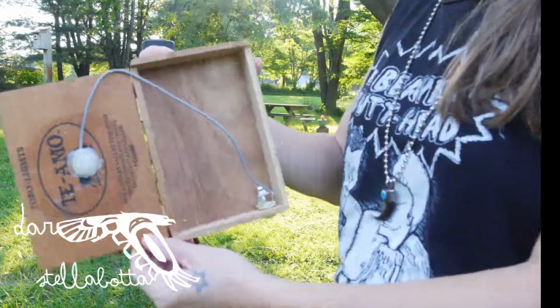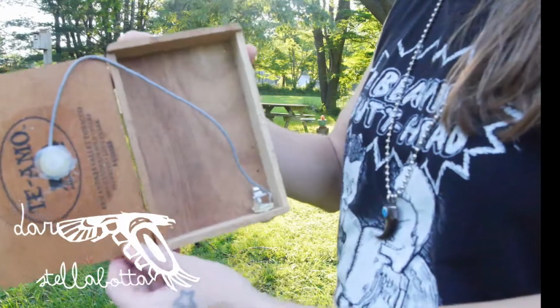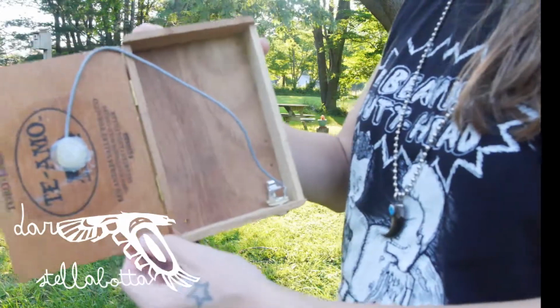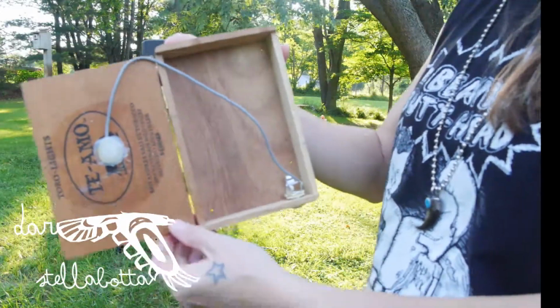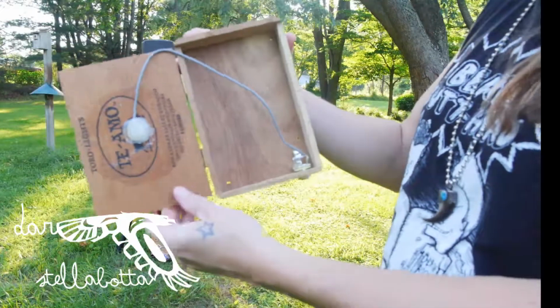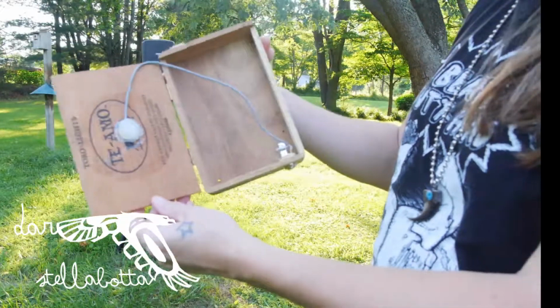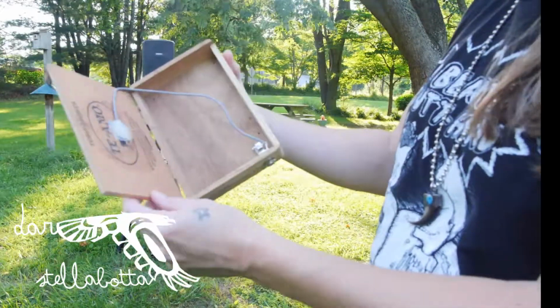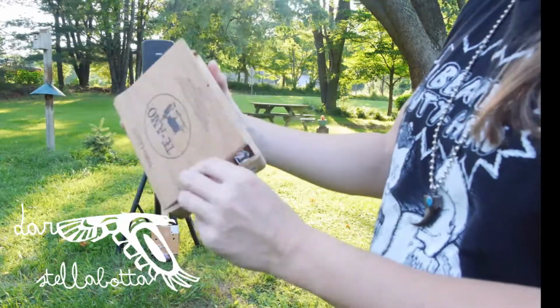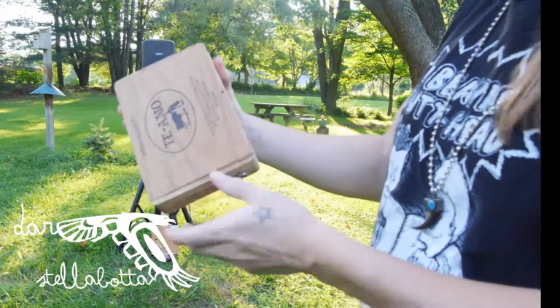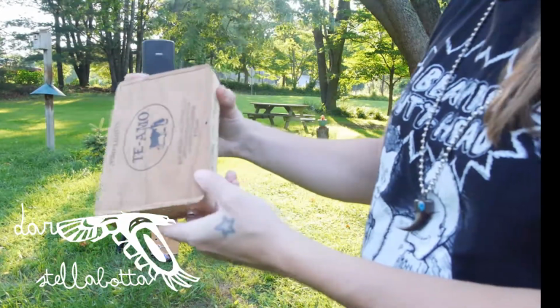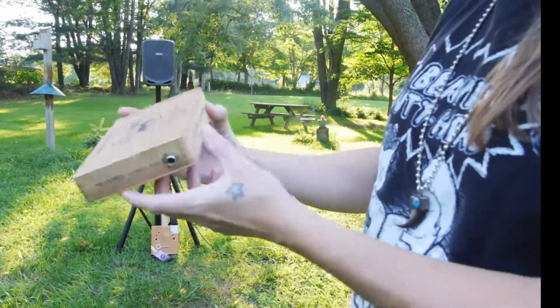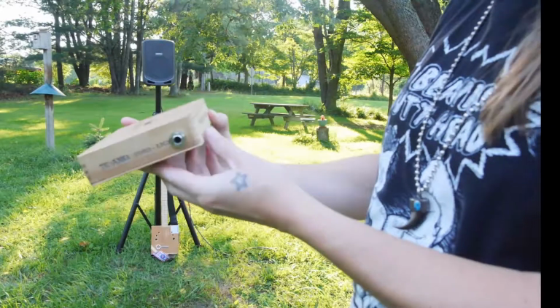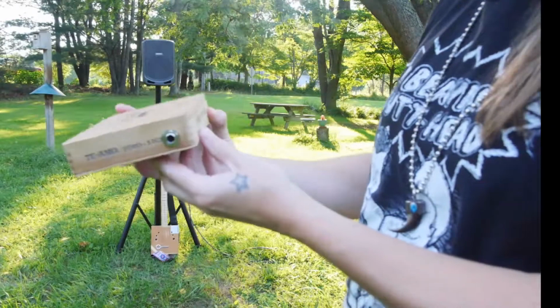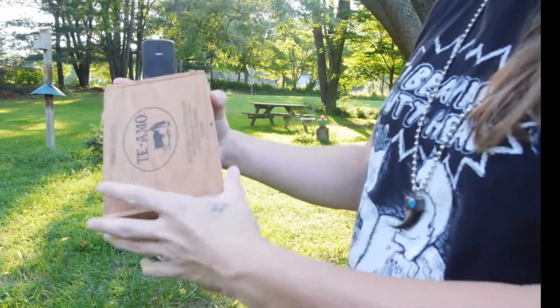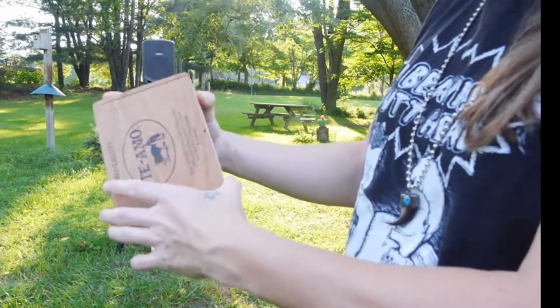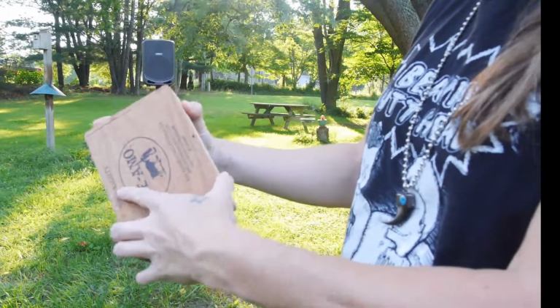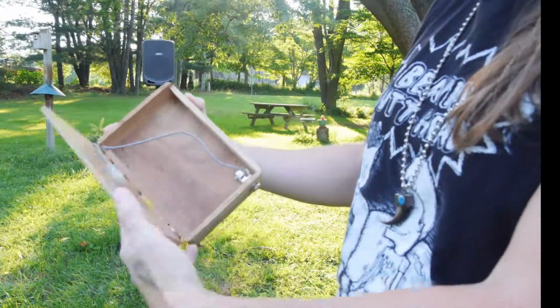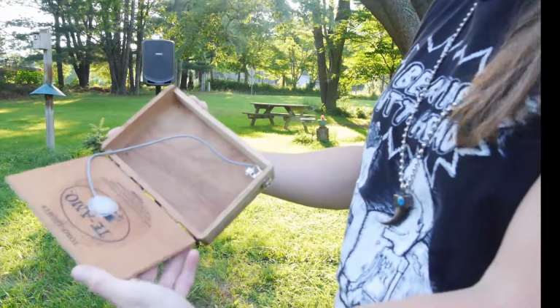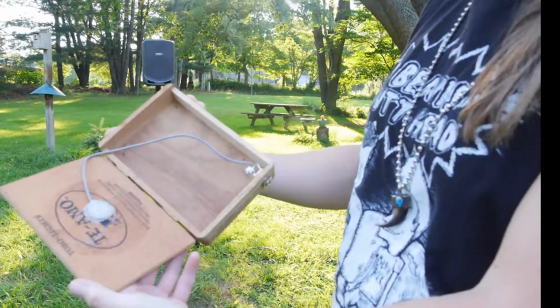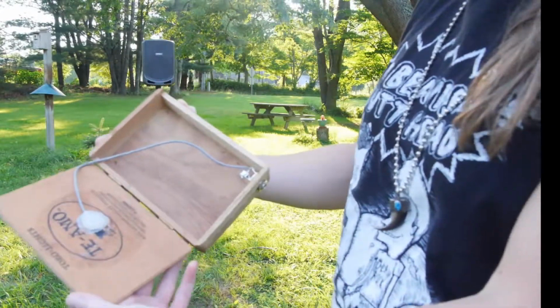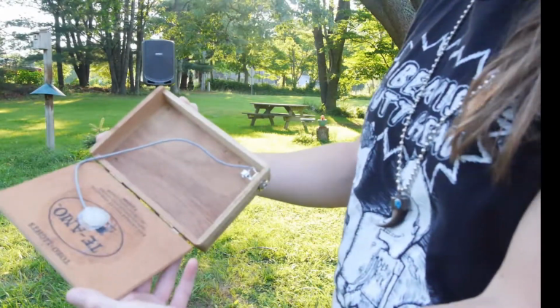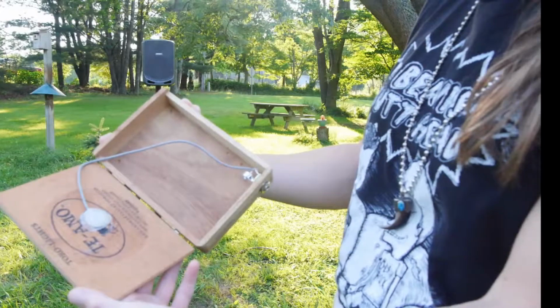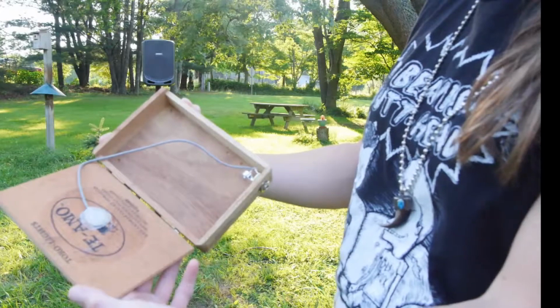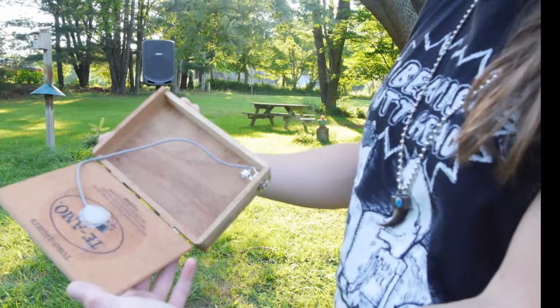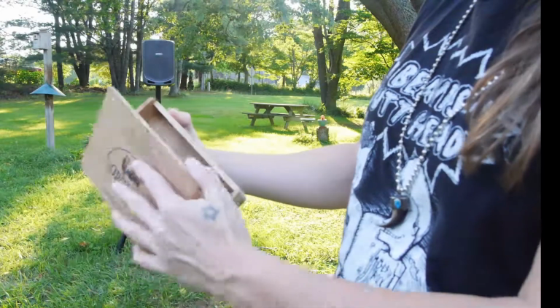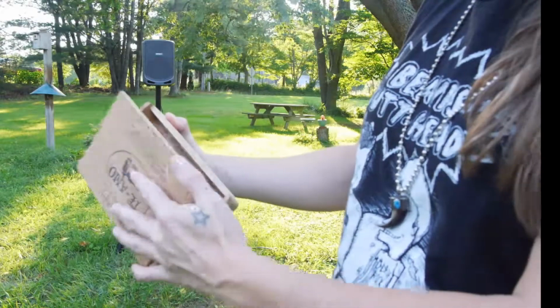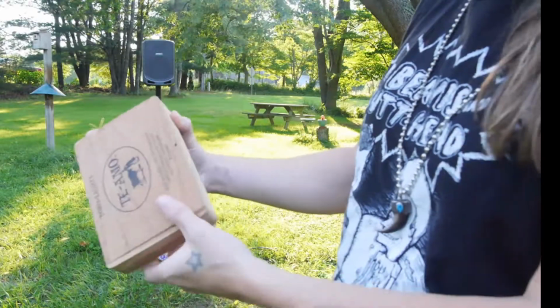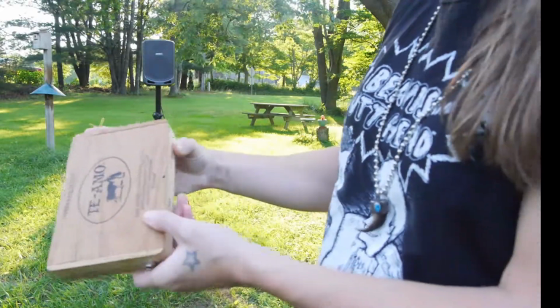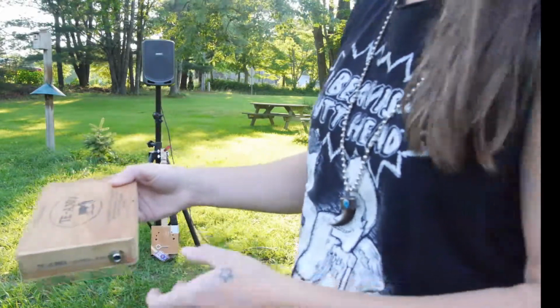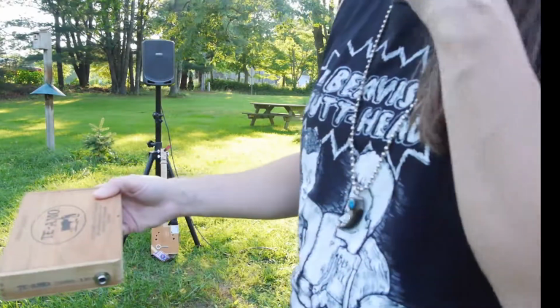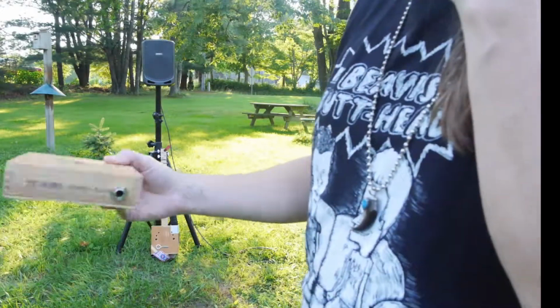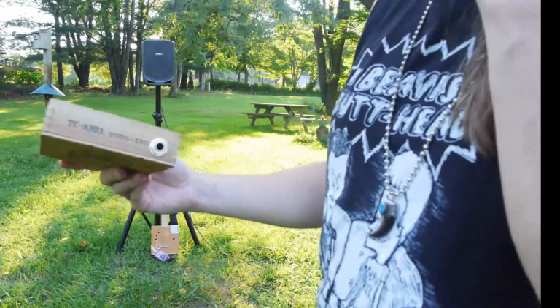So here's my cigar box drum that I made. It's basically just a little cigar box with a pickup hot glued into it, and I'm going to show you how it works.